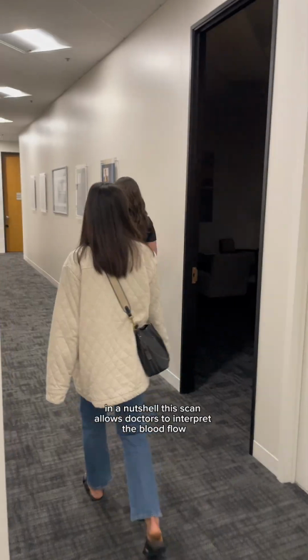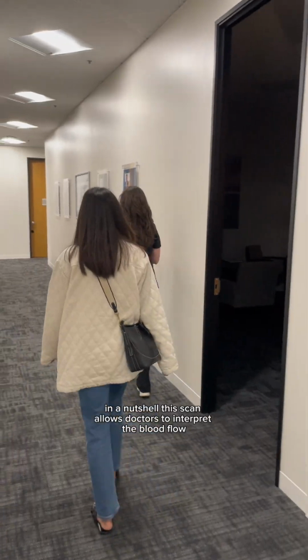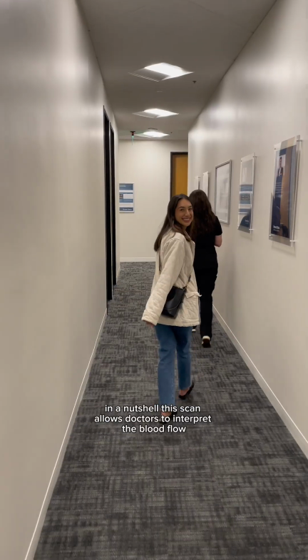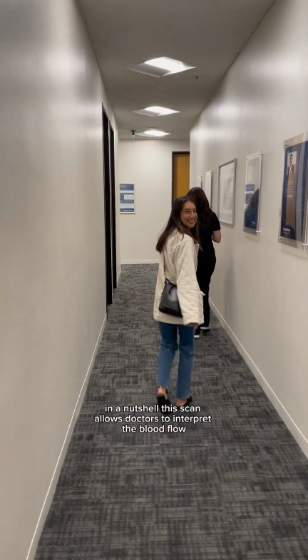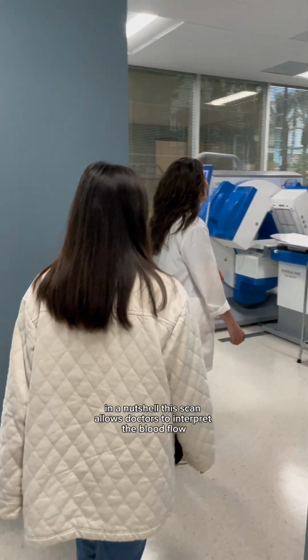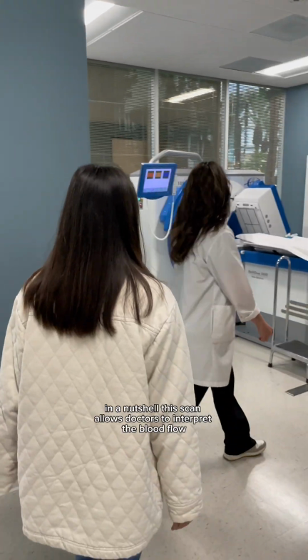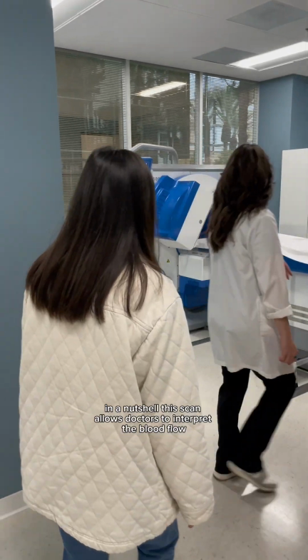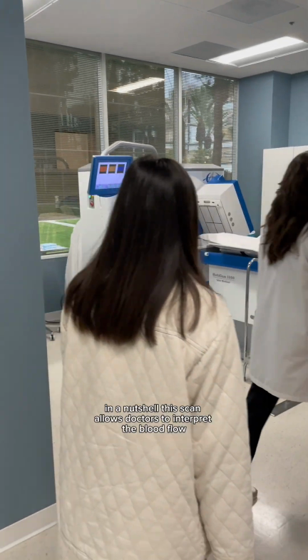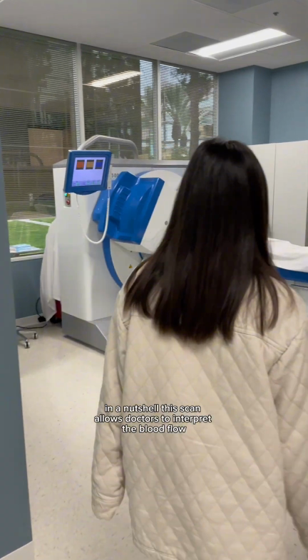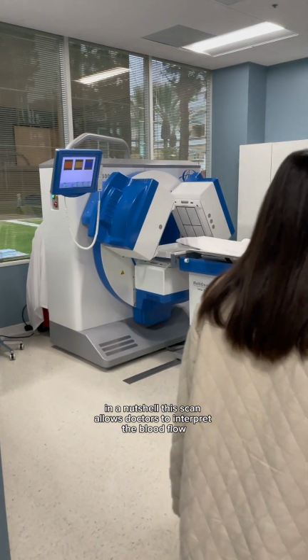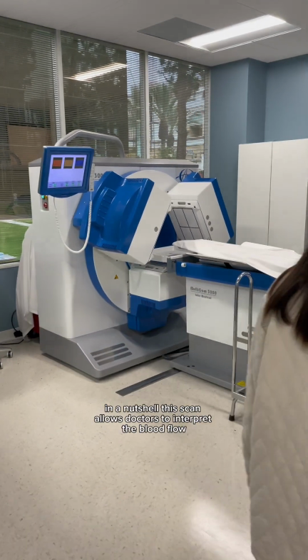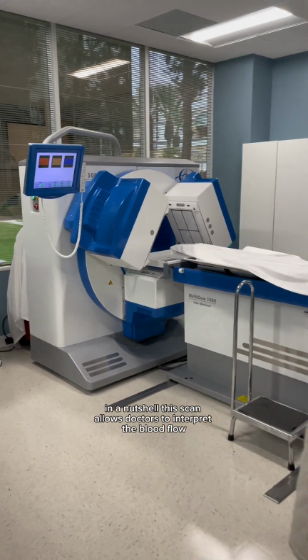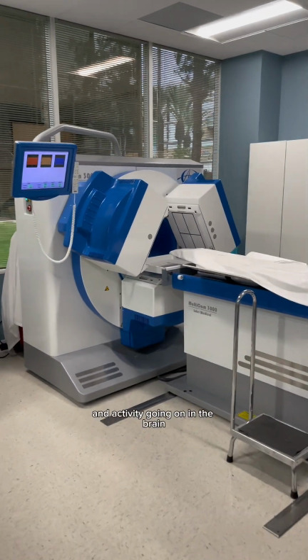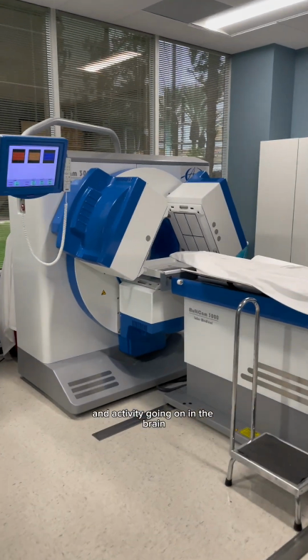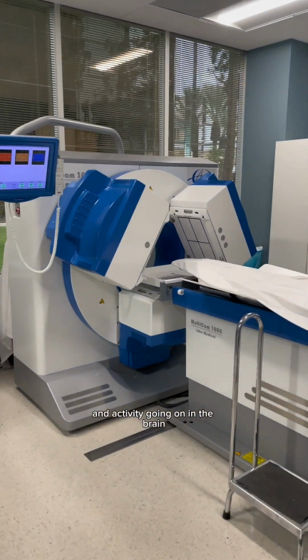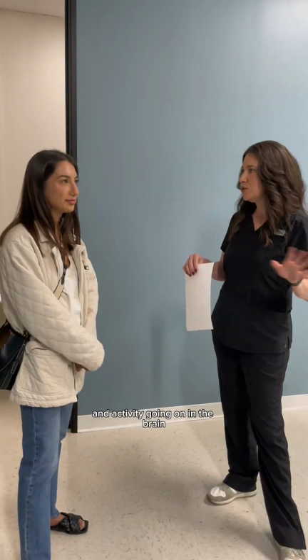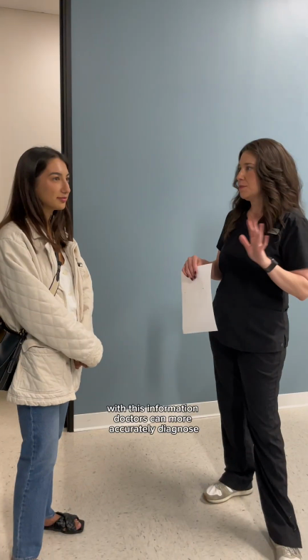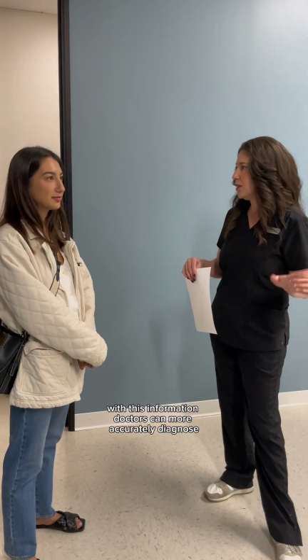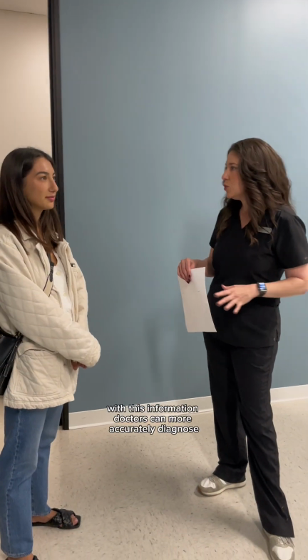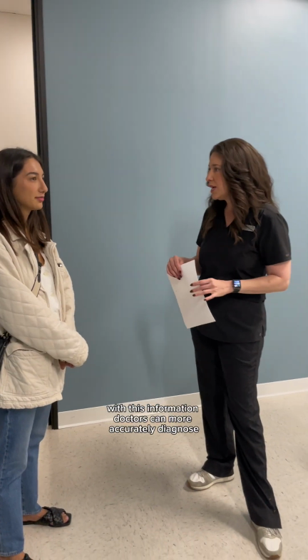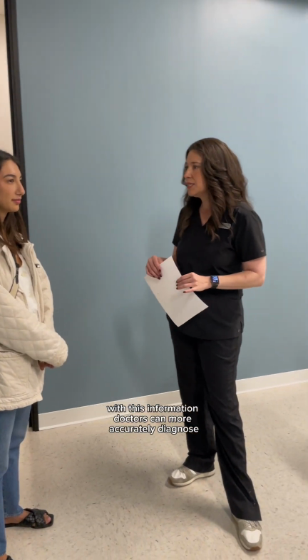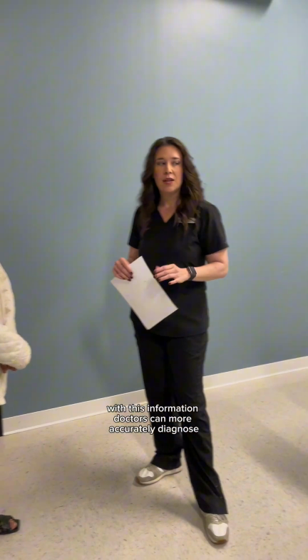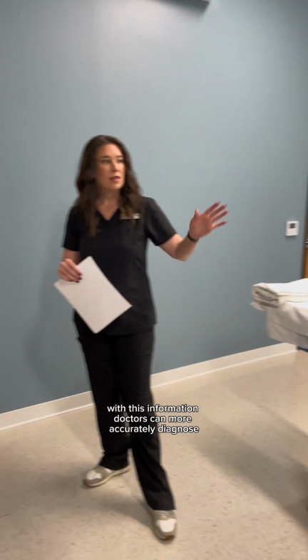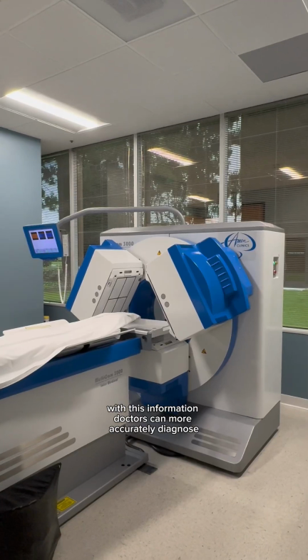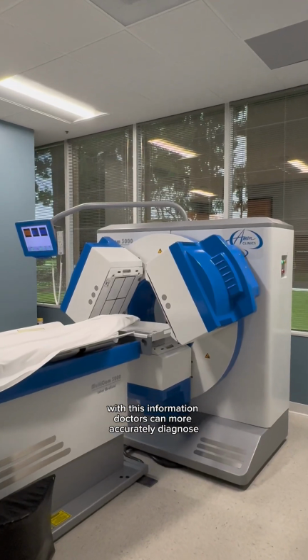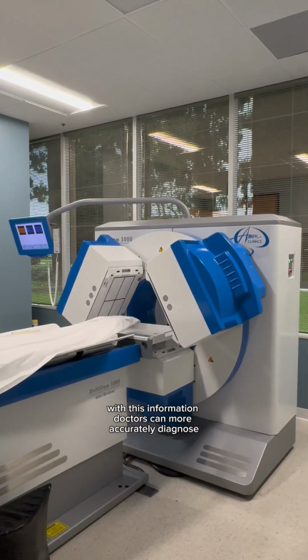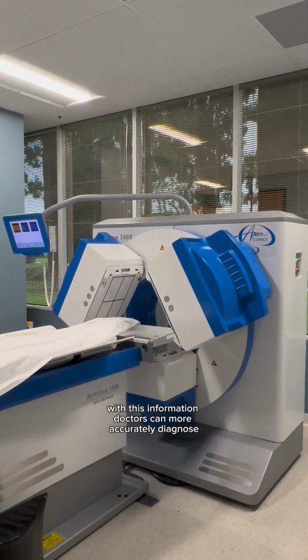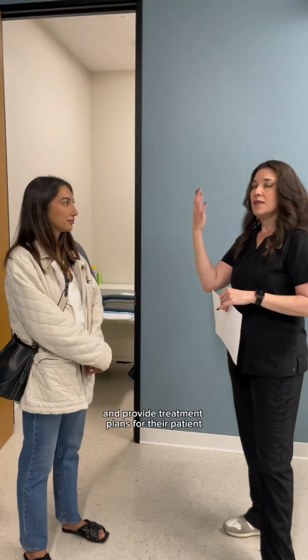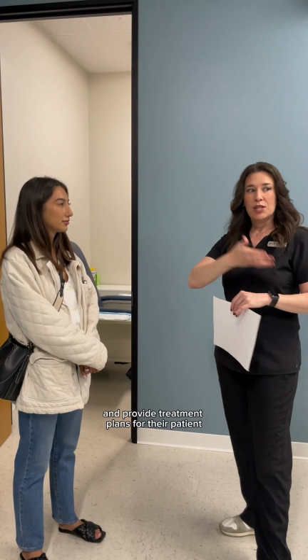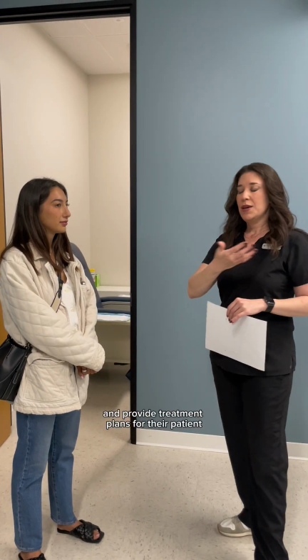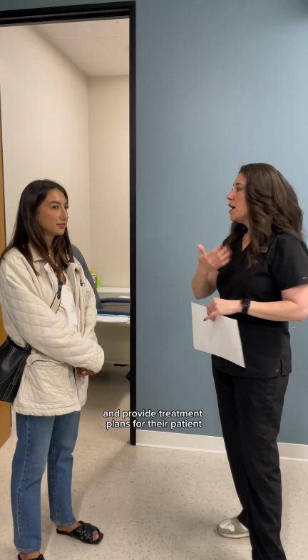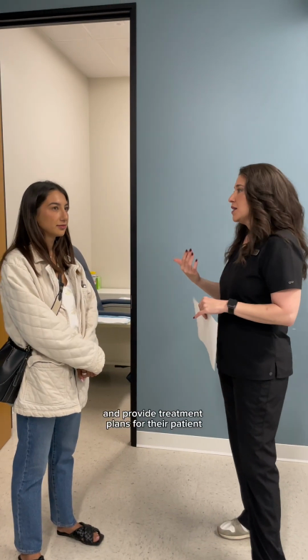In a nutshell, this scan allows doctors to interpret the blood flow and activity going on in the brain. With this information, doctors can more accurately diagnose and provide treatment plans for their patient.